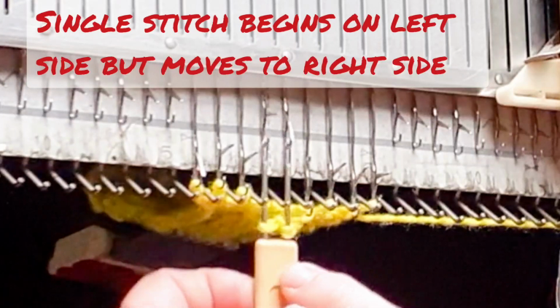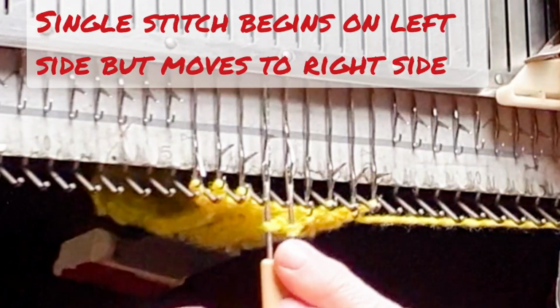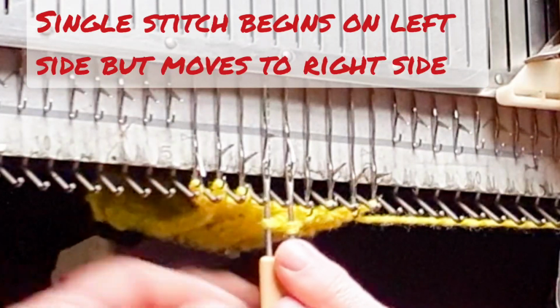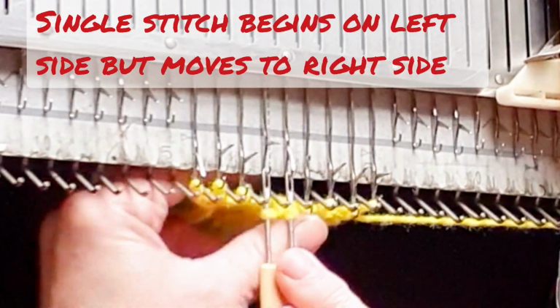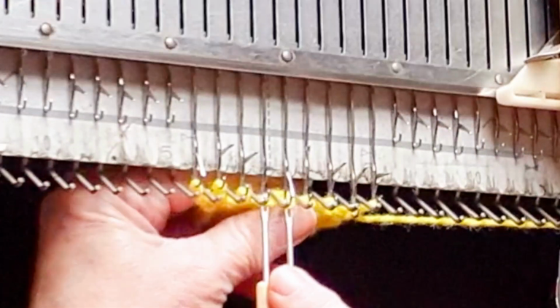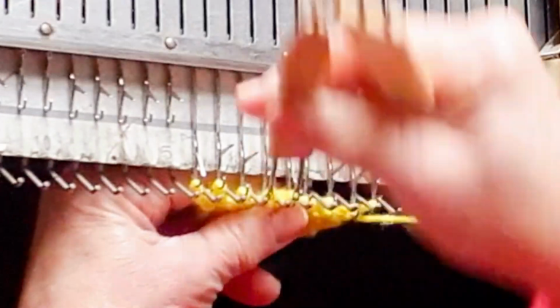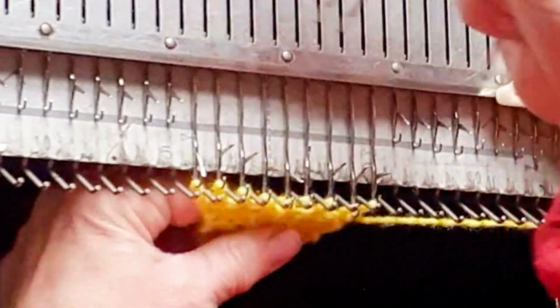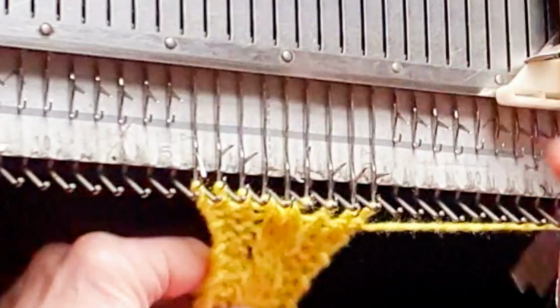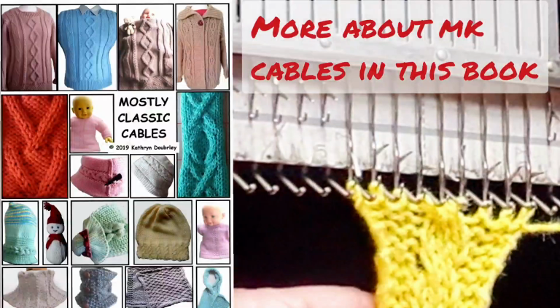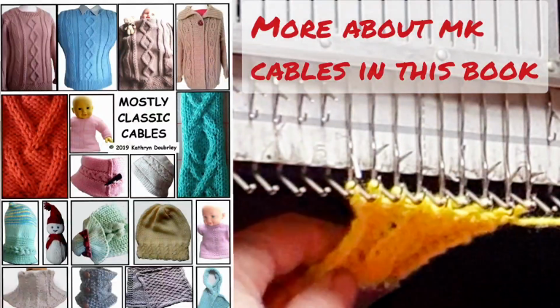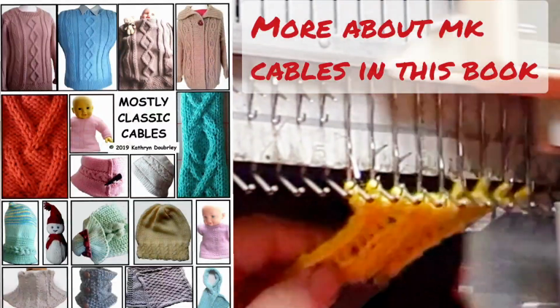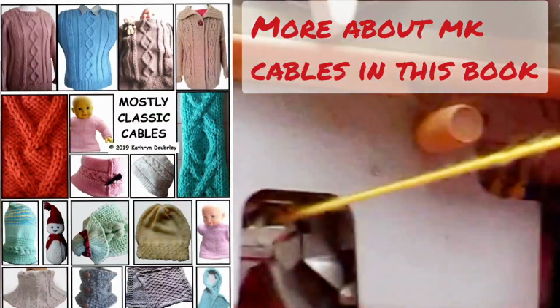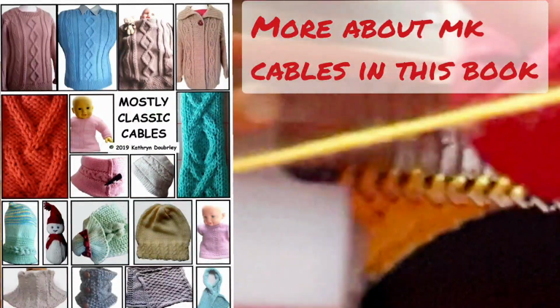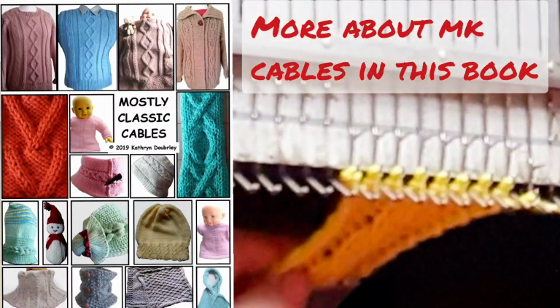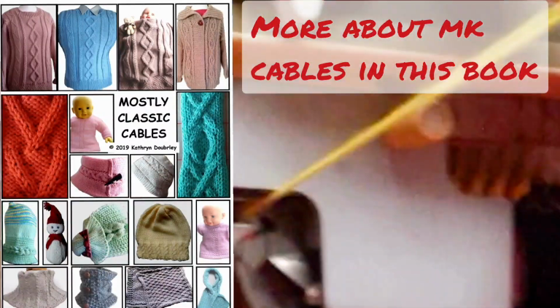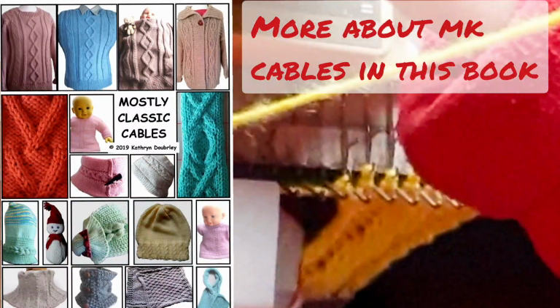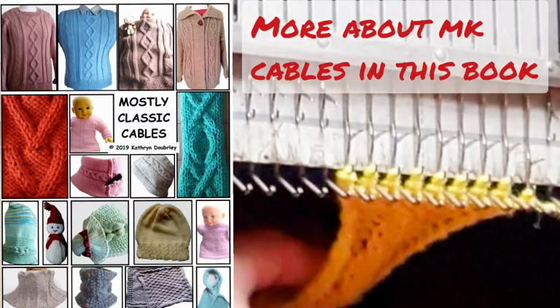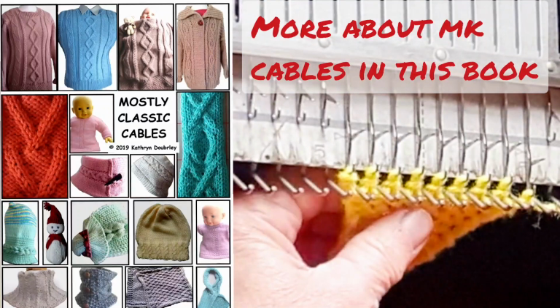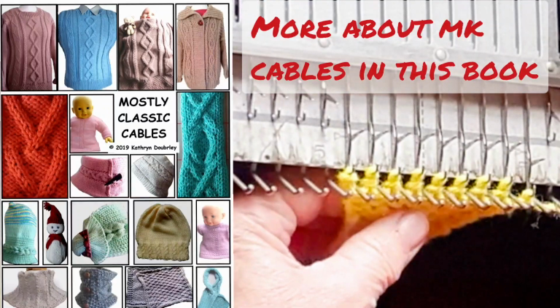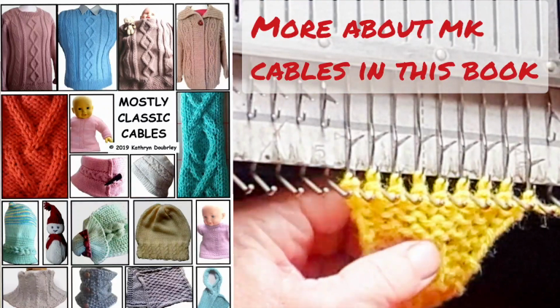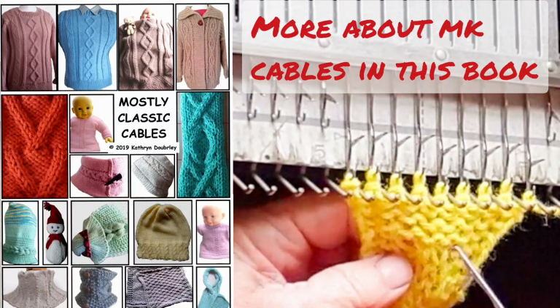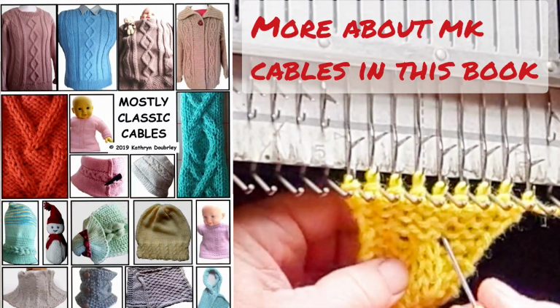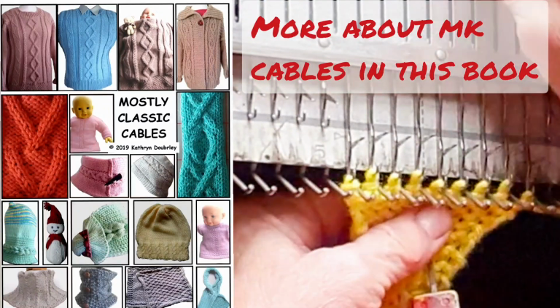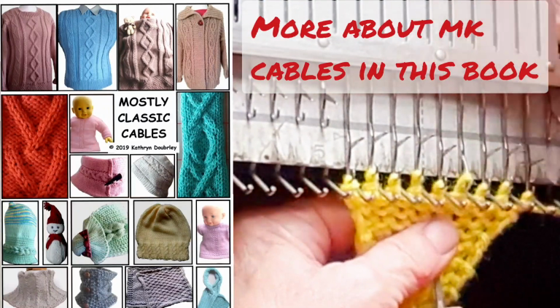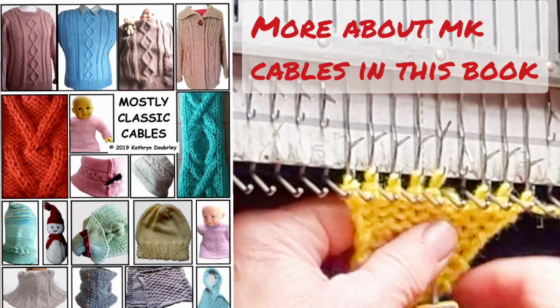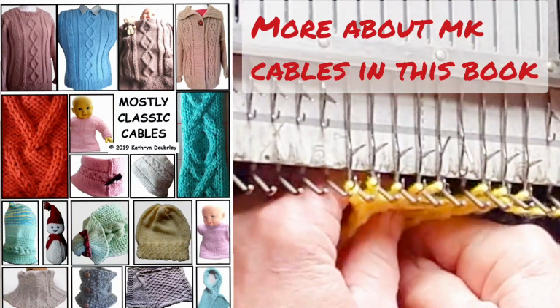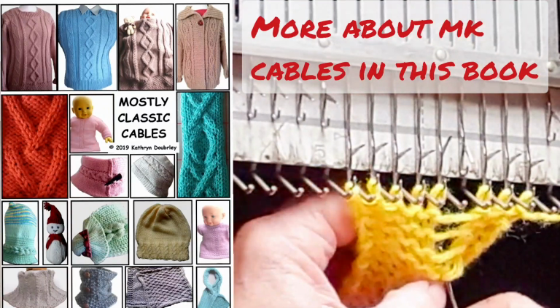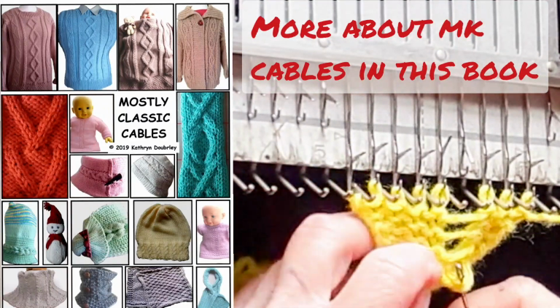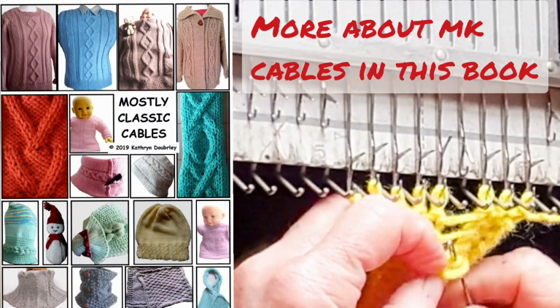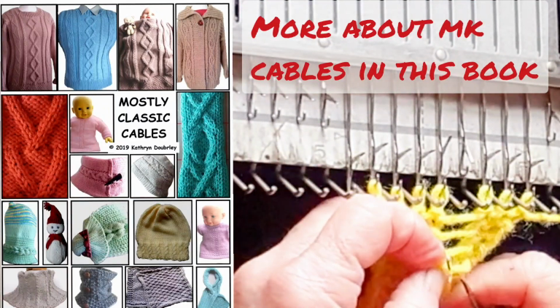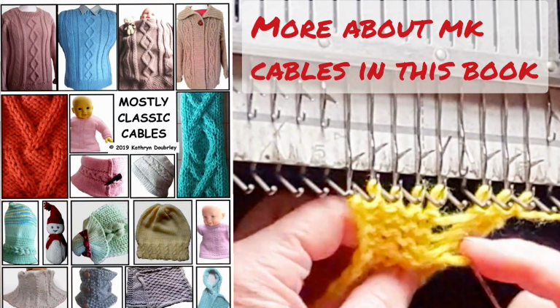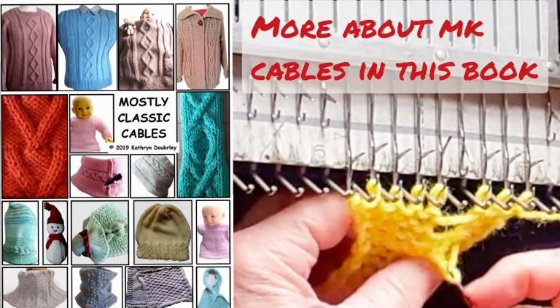Starting with the single on the left, the double on the right, cross, resettling the single first — and that's stage three.